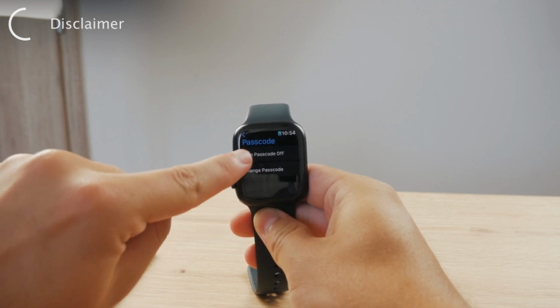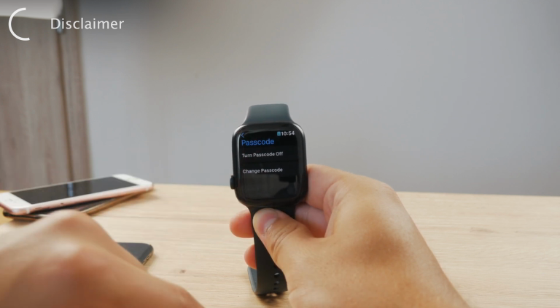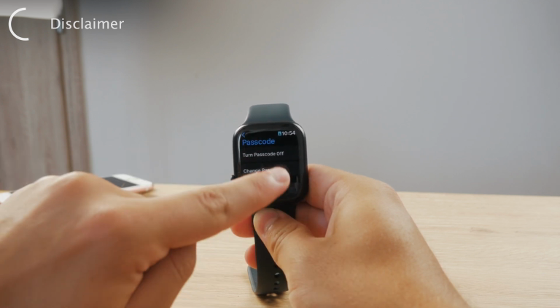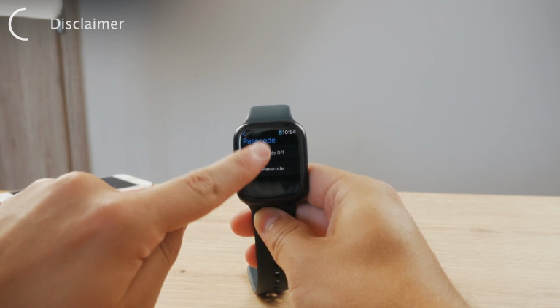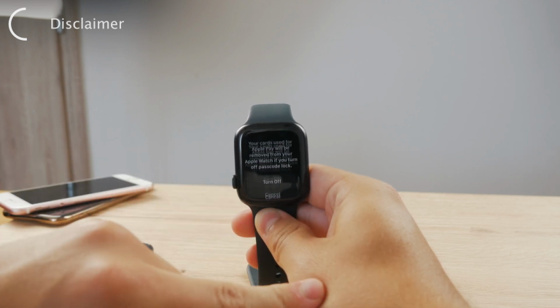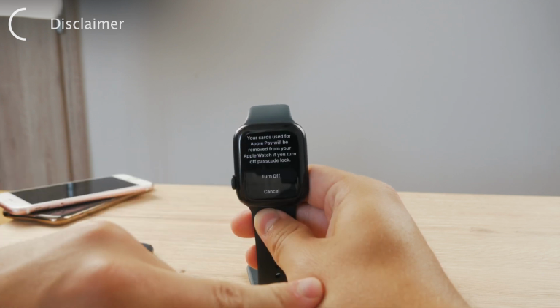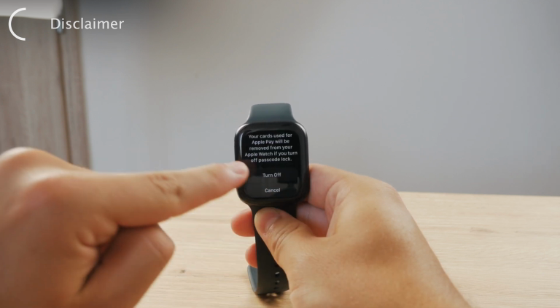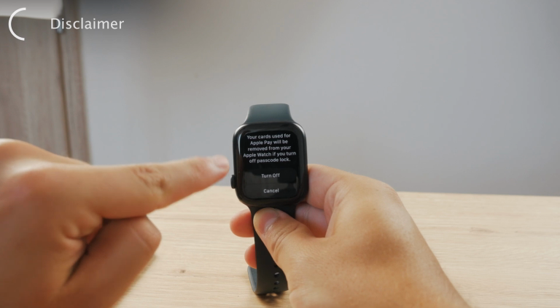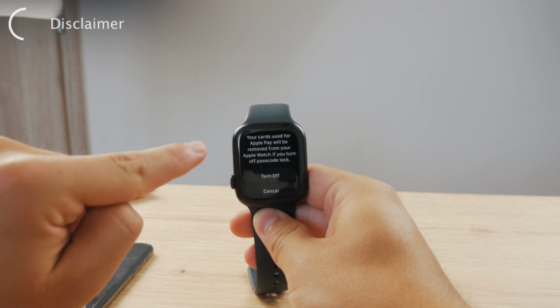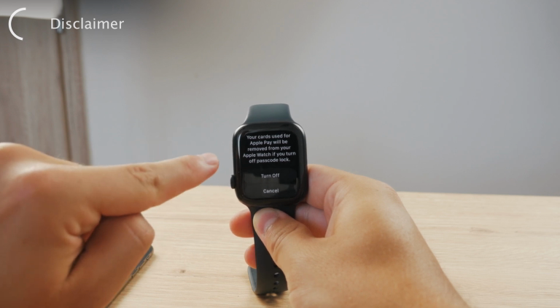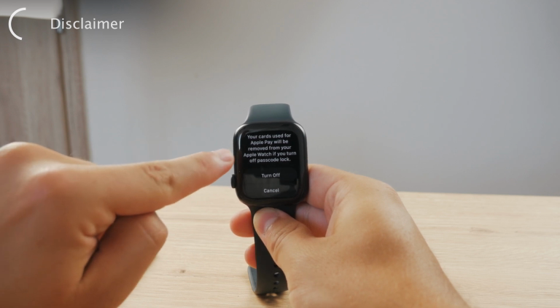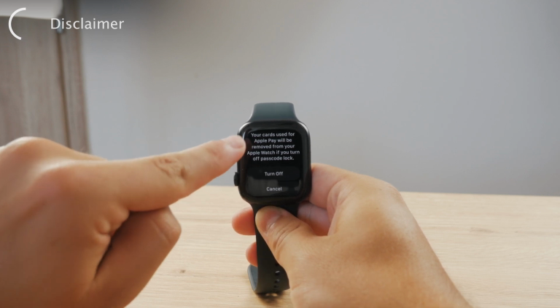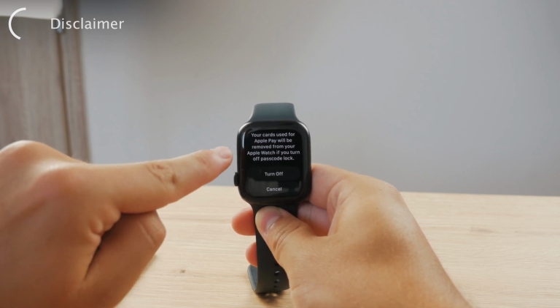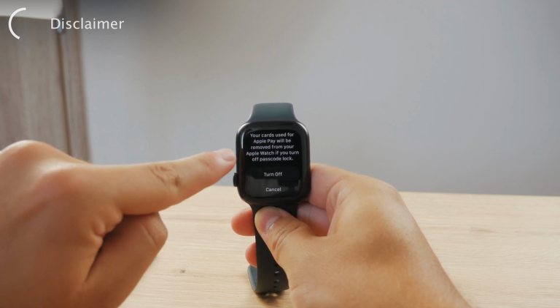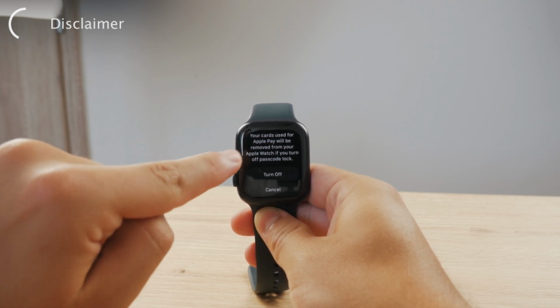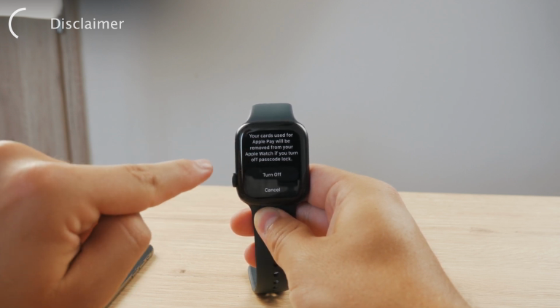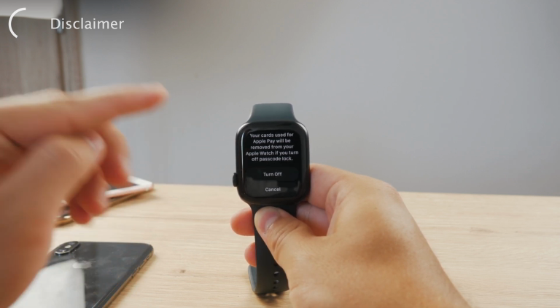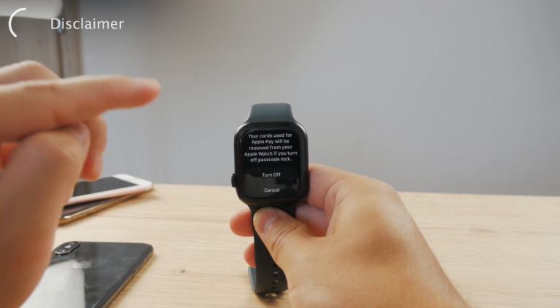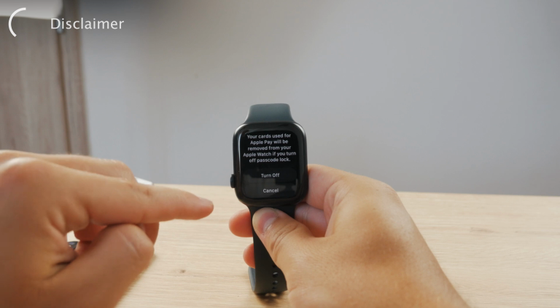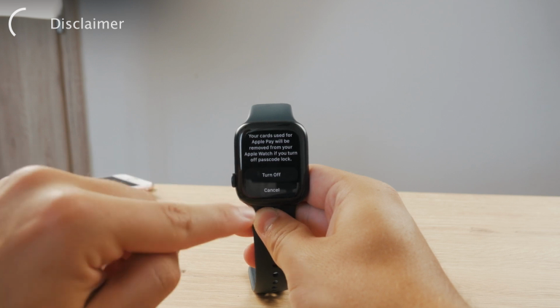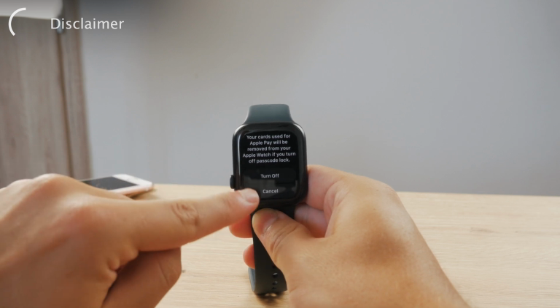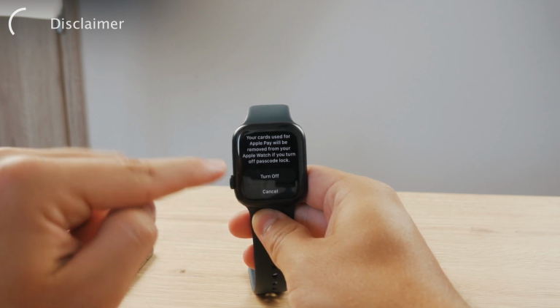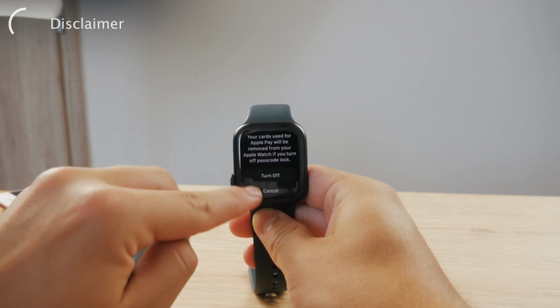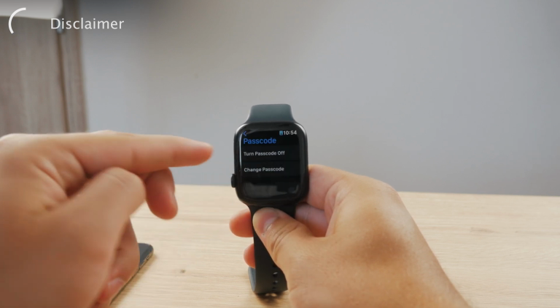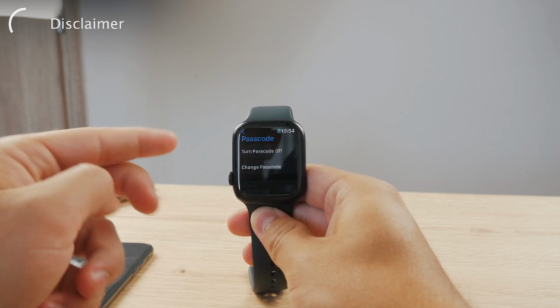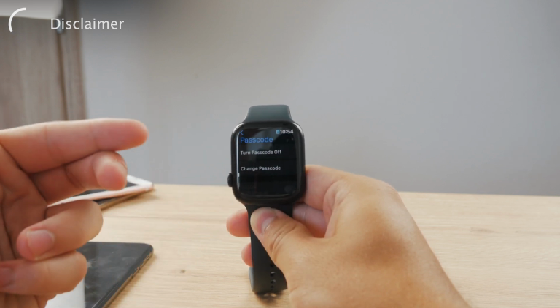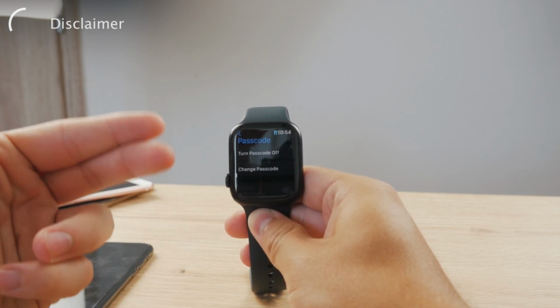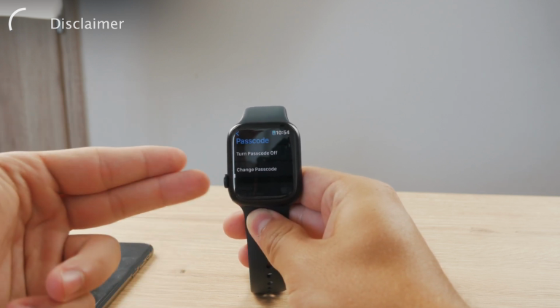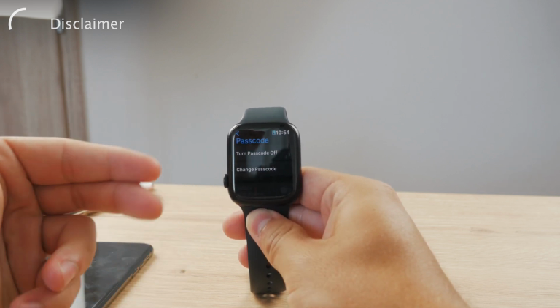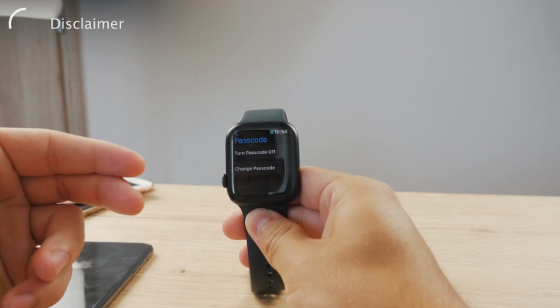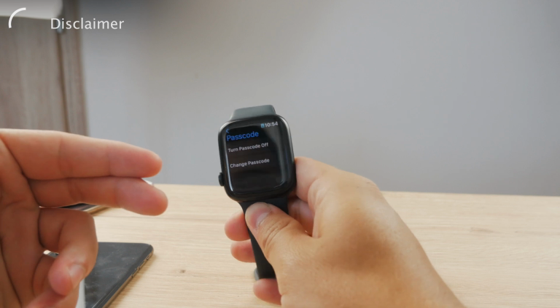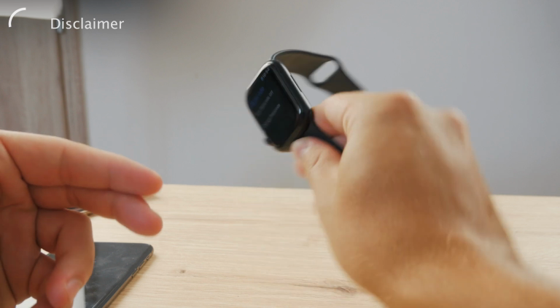You can see you have the option to change the passcode or turn it off completely. So if you turn off the passcode and click on it, there is a very important pop-up: your cards used for Apple Pay will be removed.